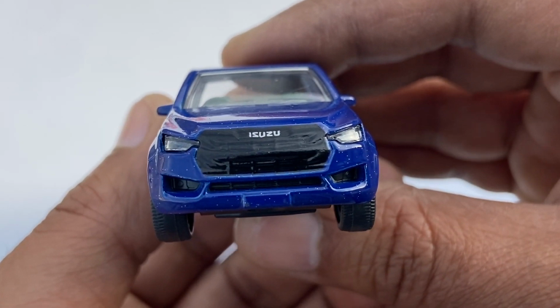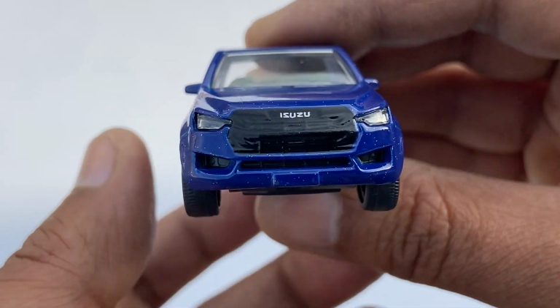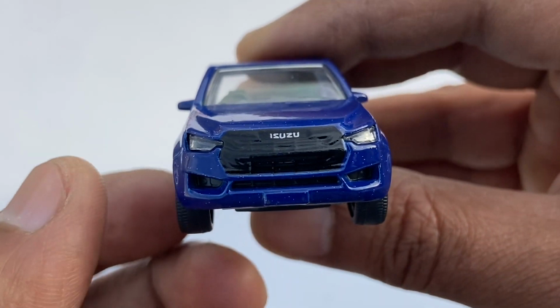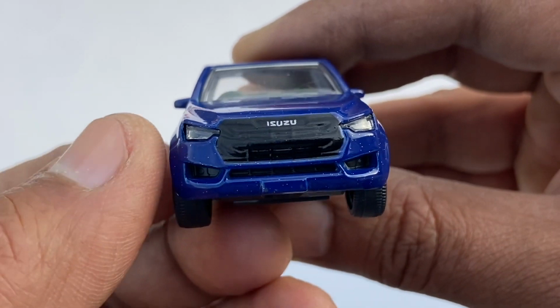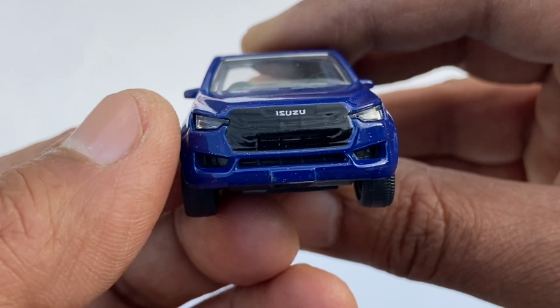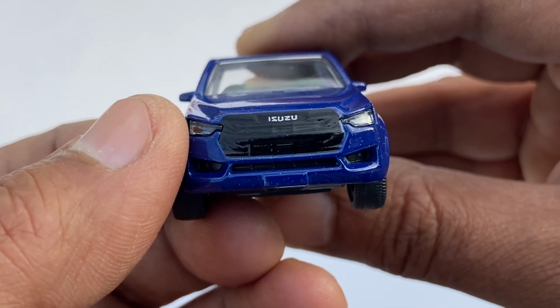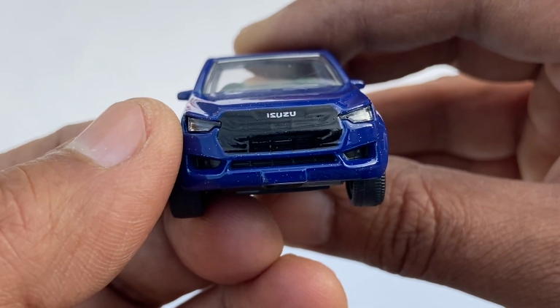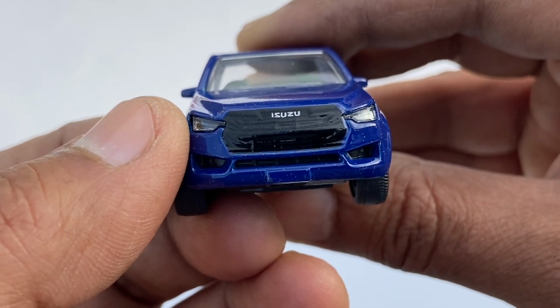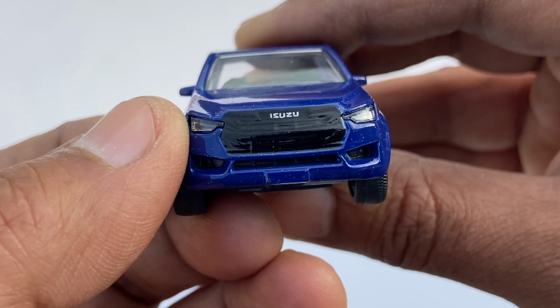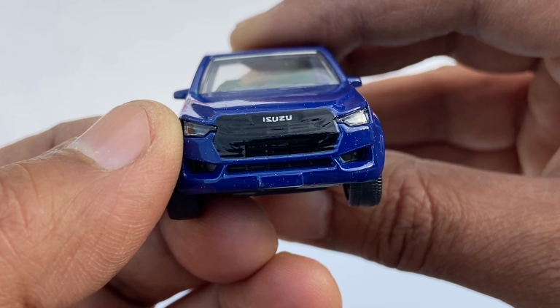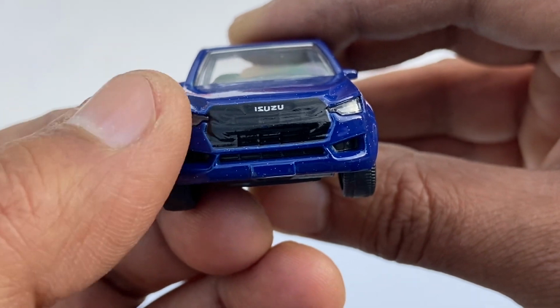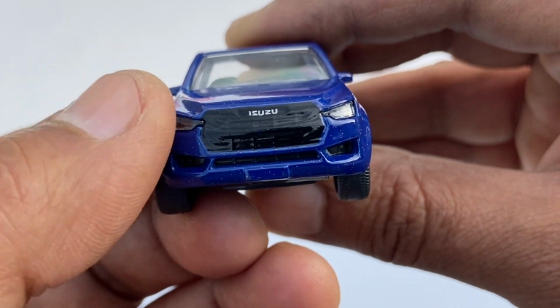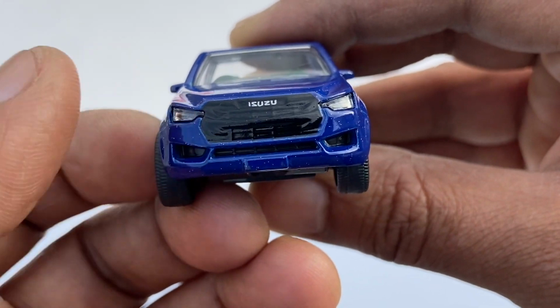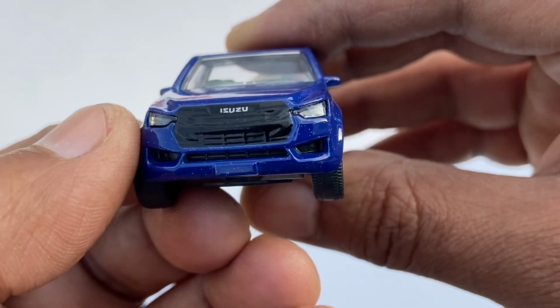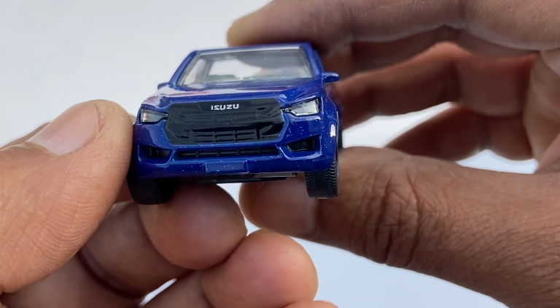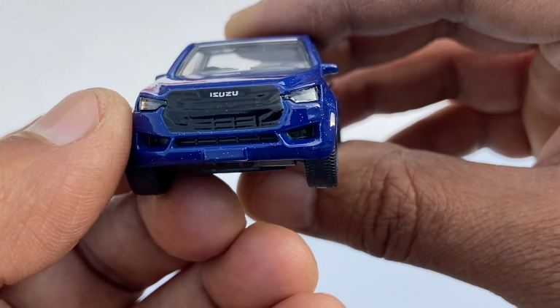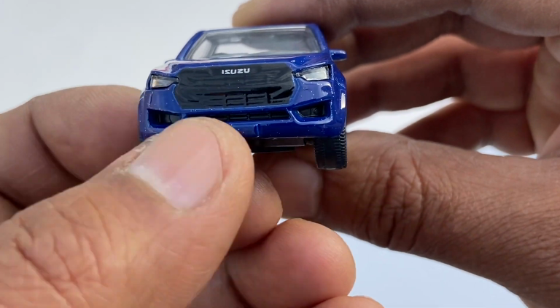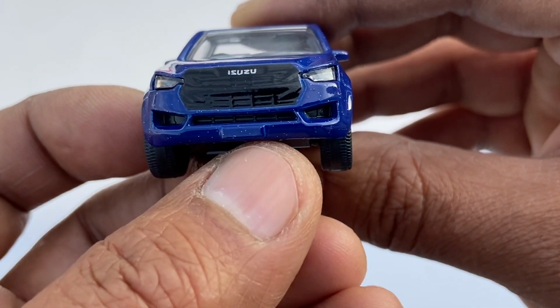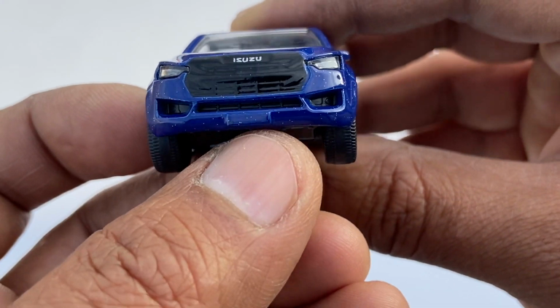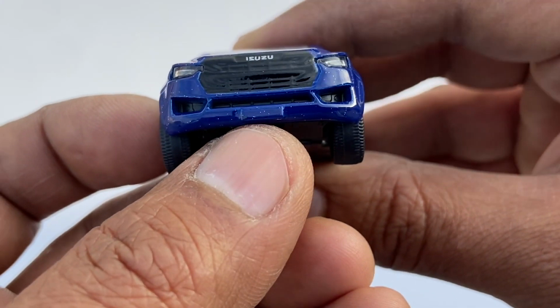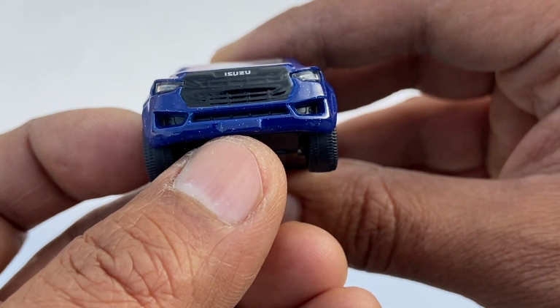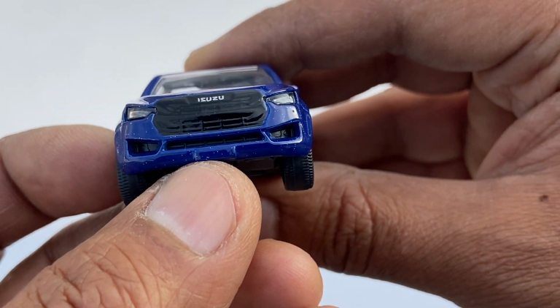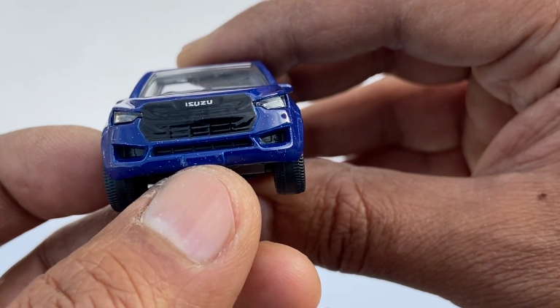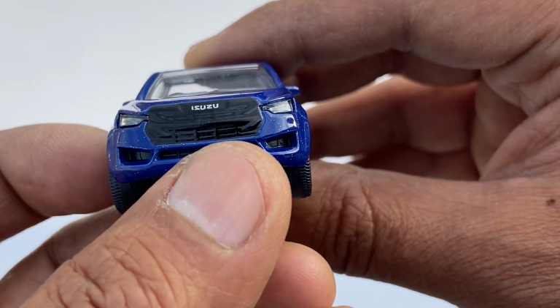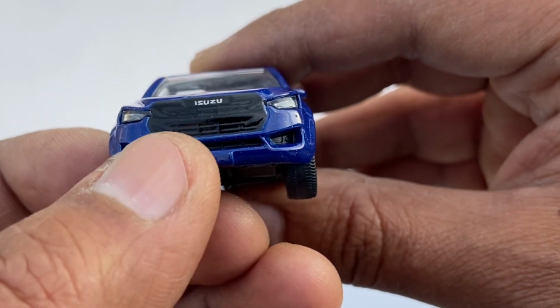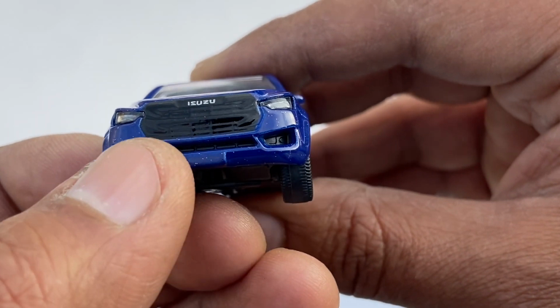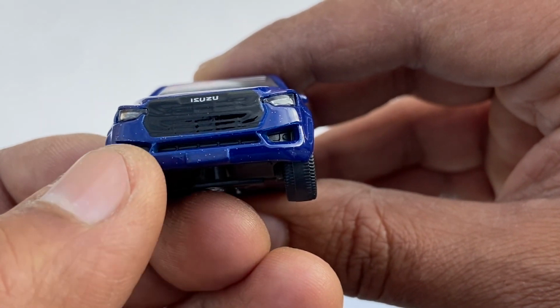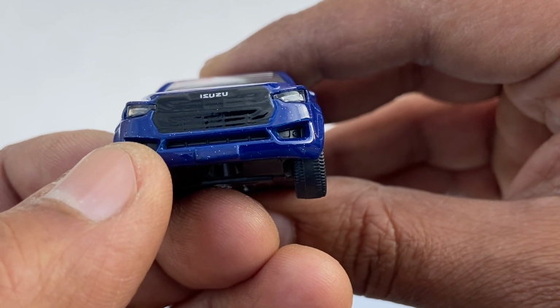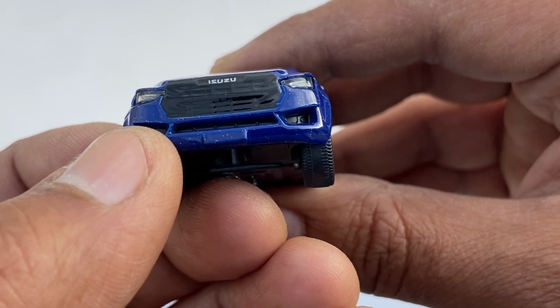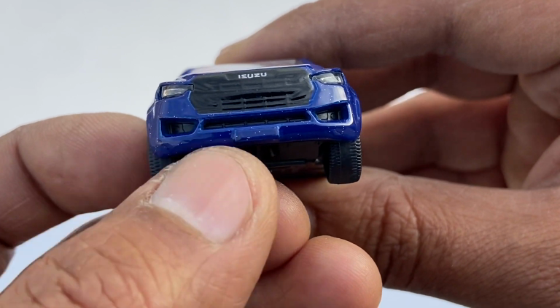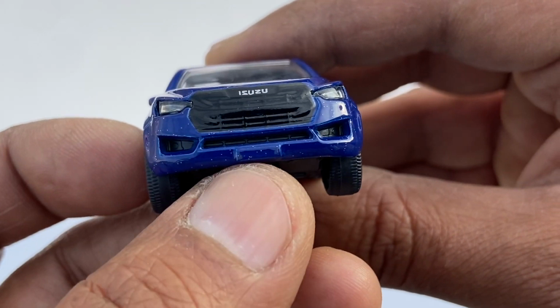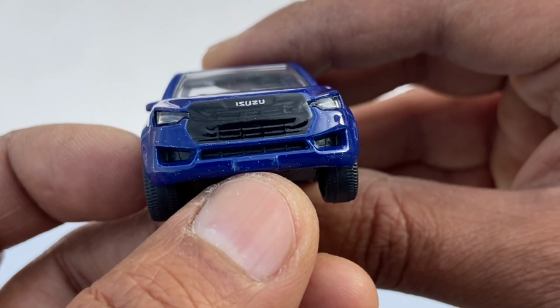Let's see the front — it has detailed inserted lights and a grille that is a little bit perforated.